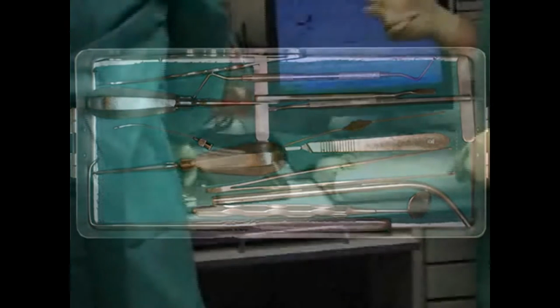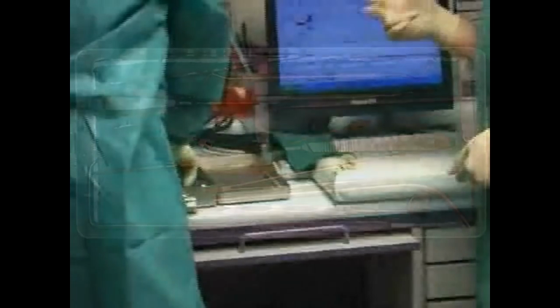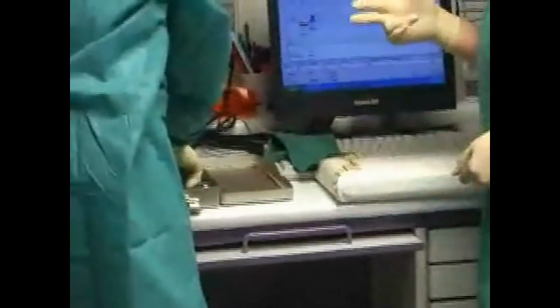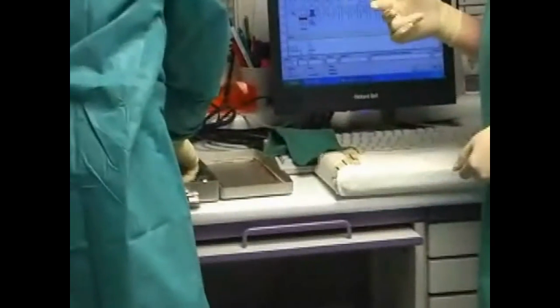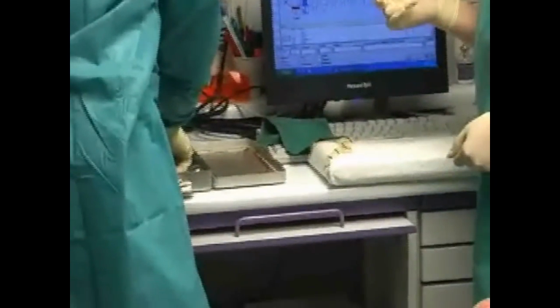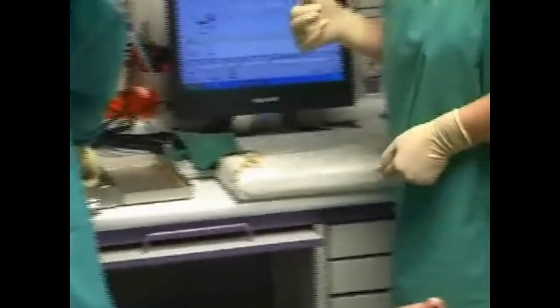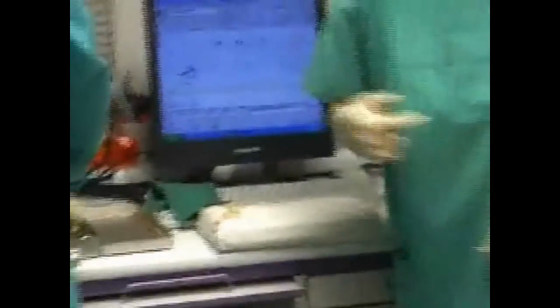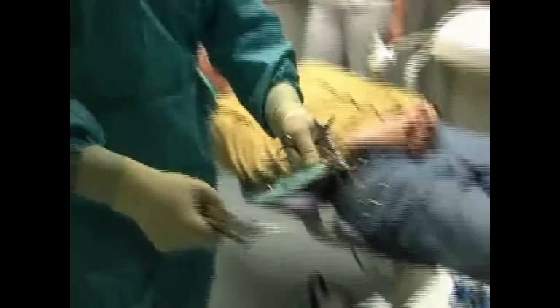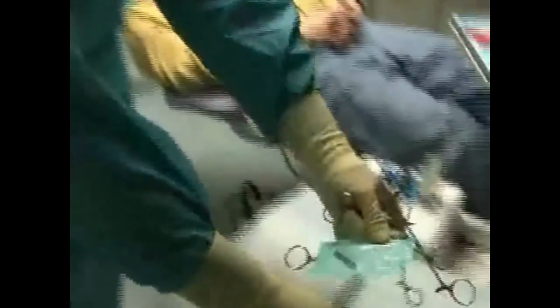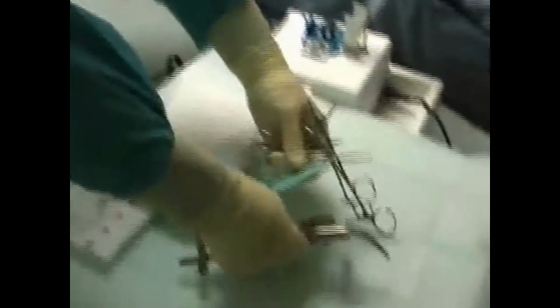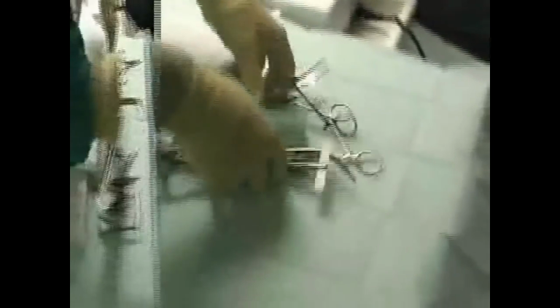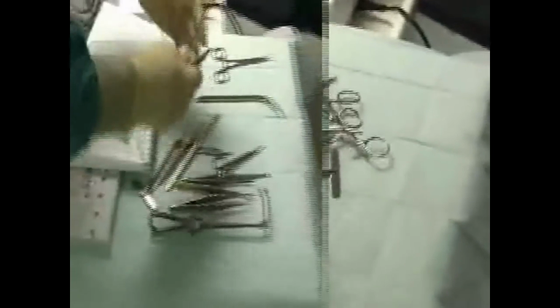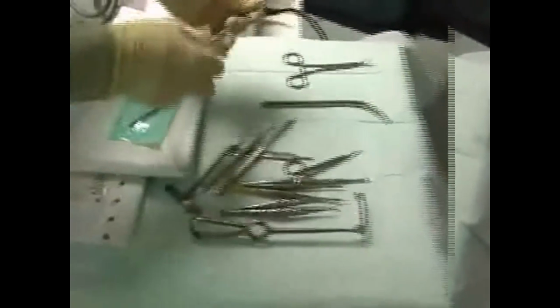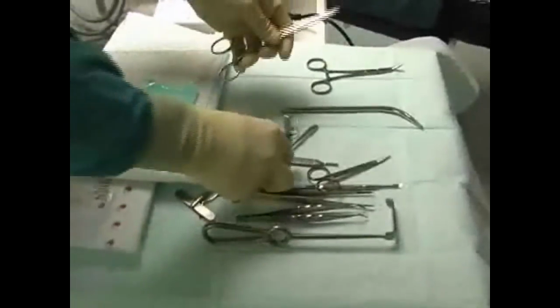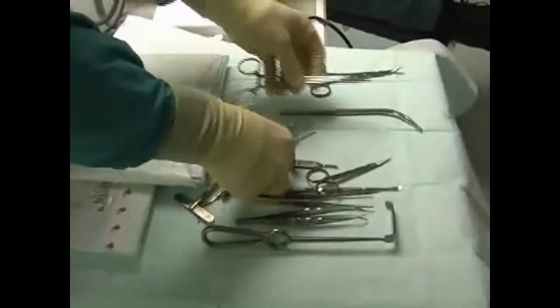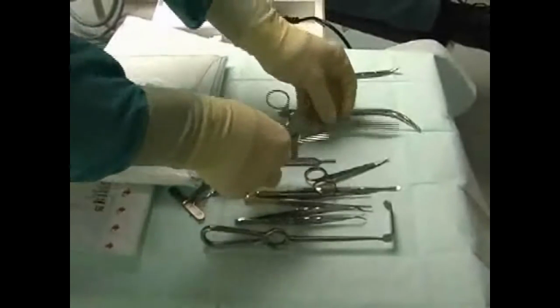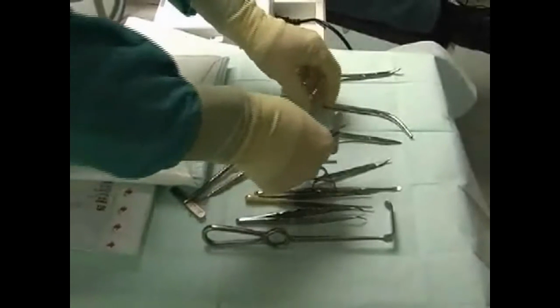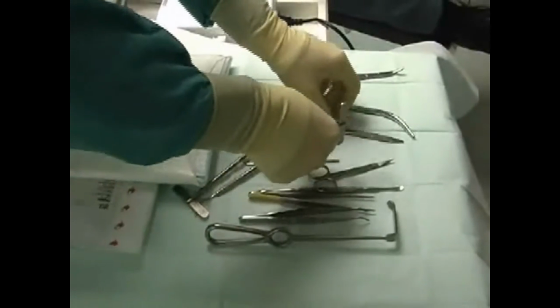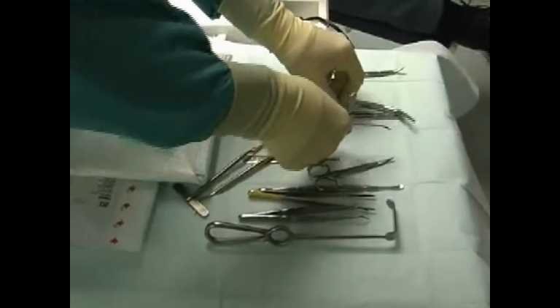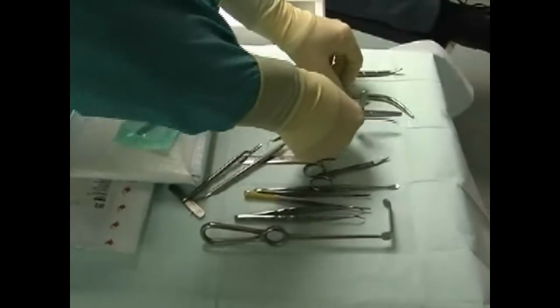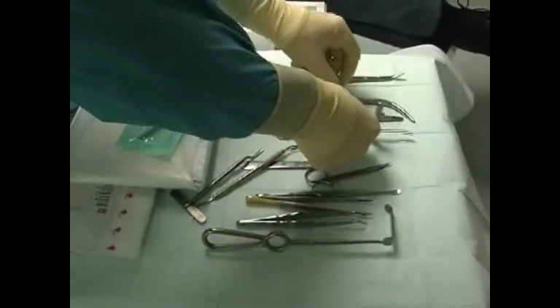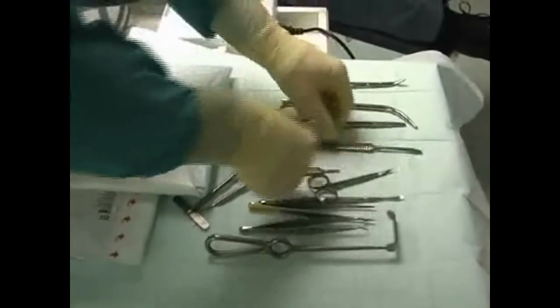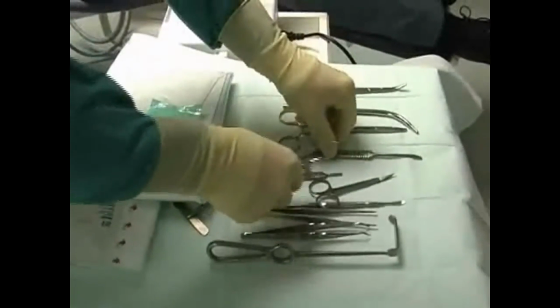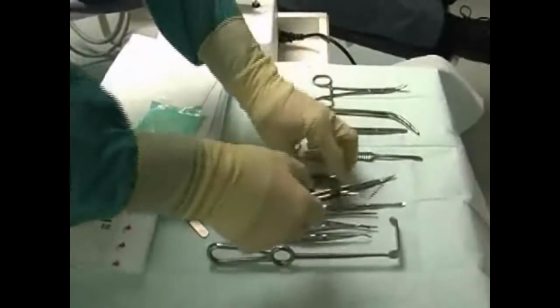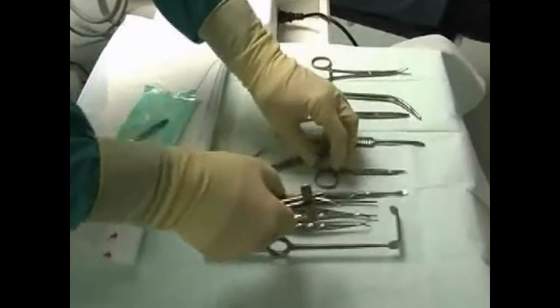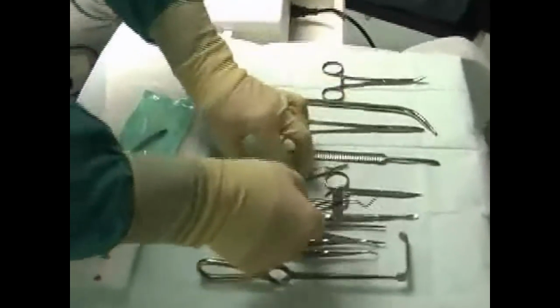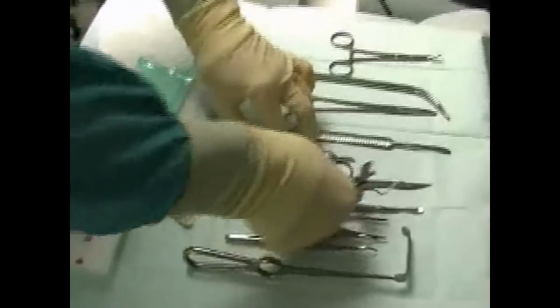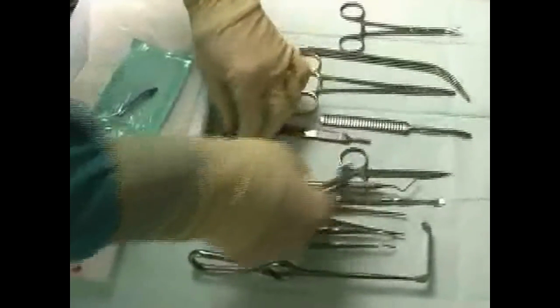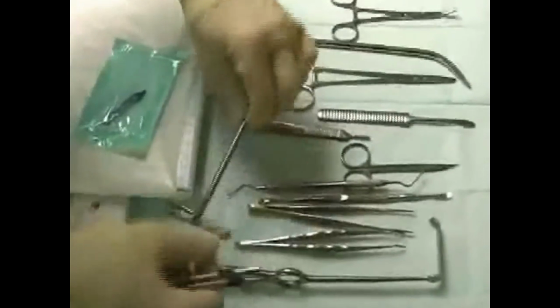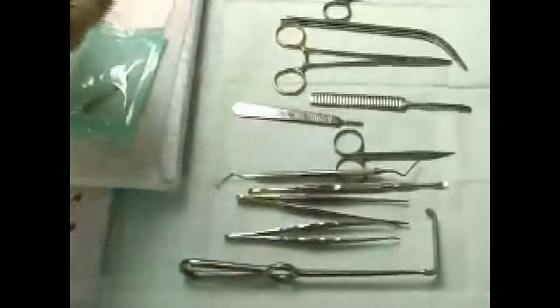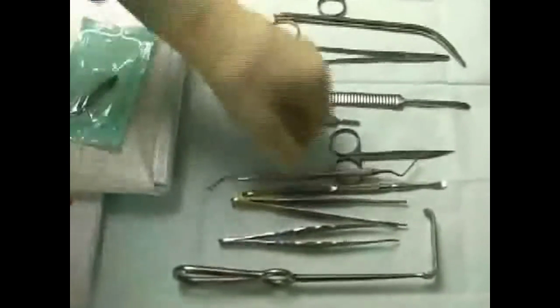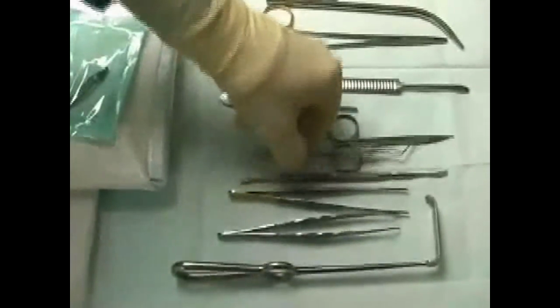Prior to surgery, the container is opened and the surgical instruments can be removed using sterile gloves. The sterility chain remains intact. The usage of surgical containers is standard in hospitals.